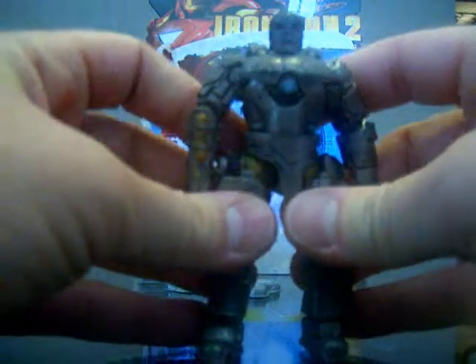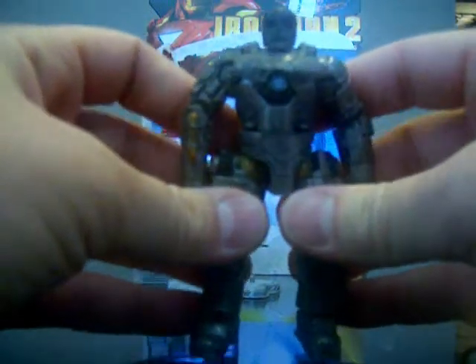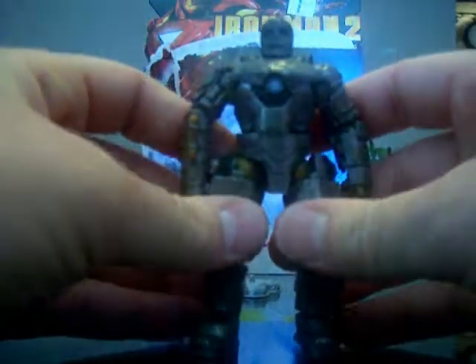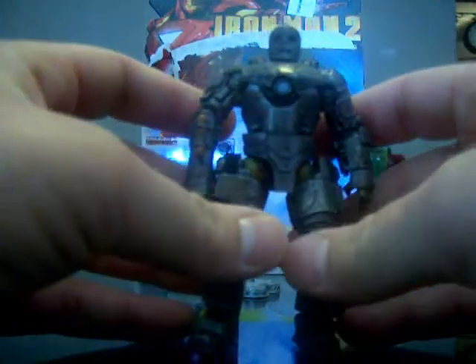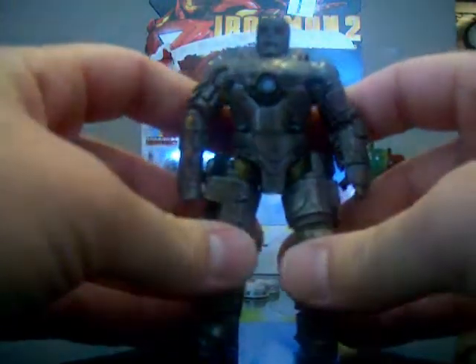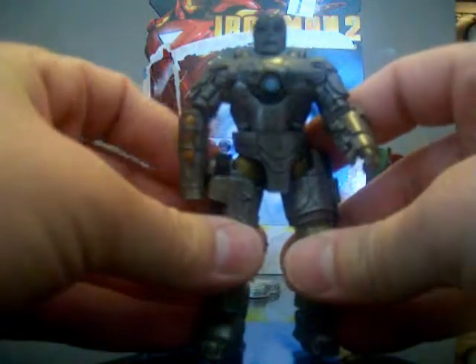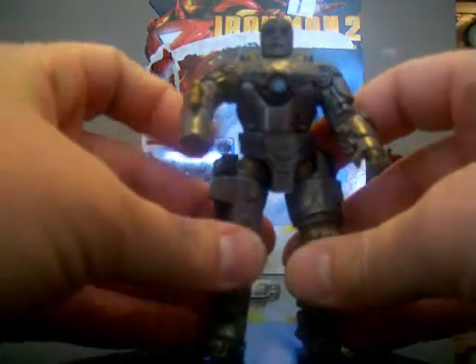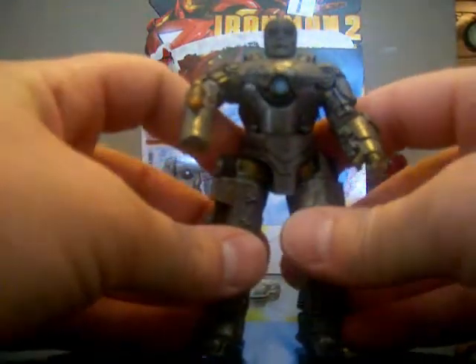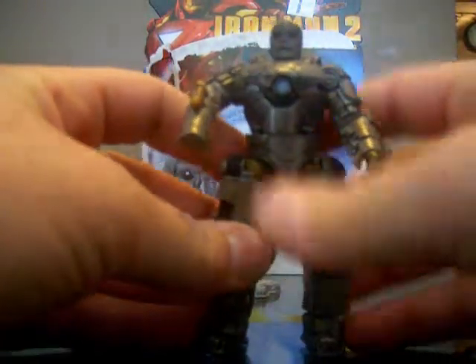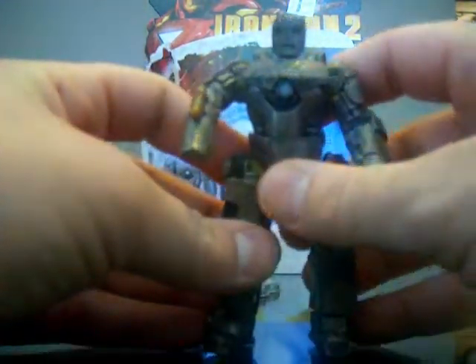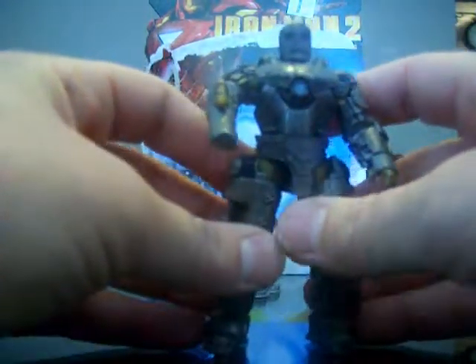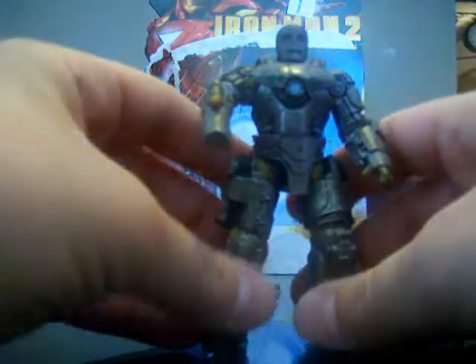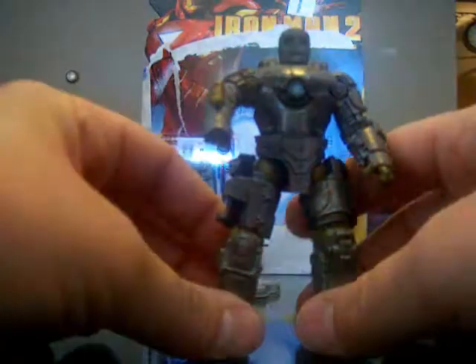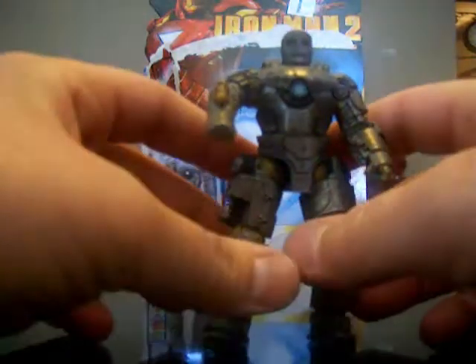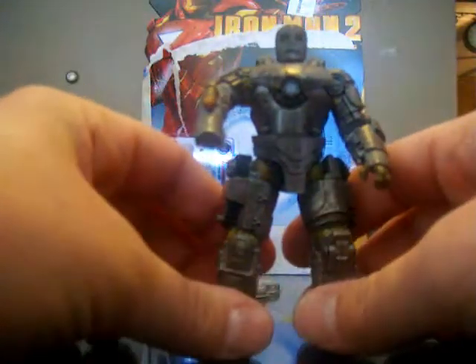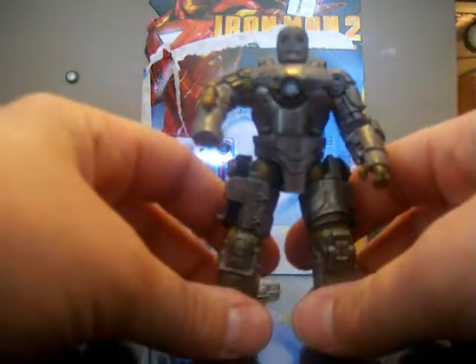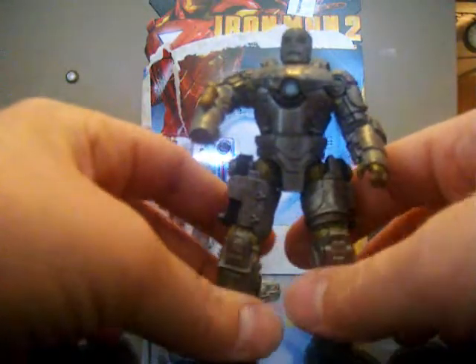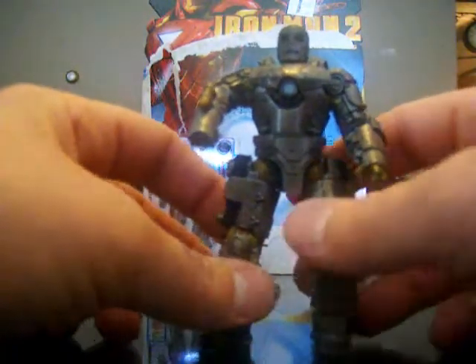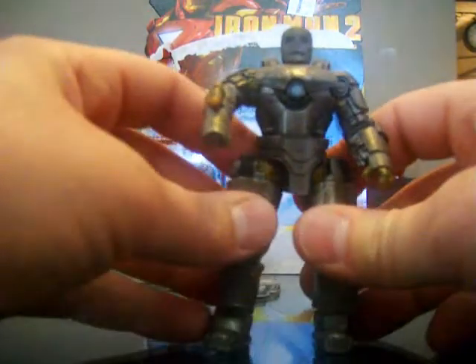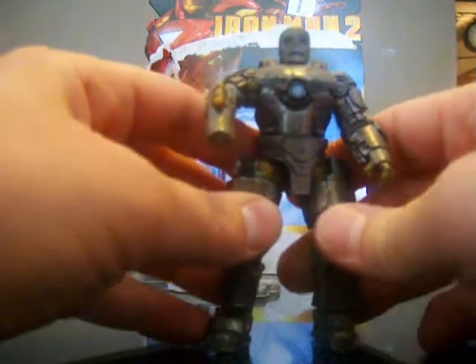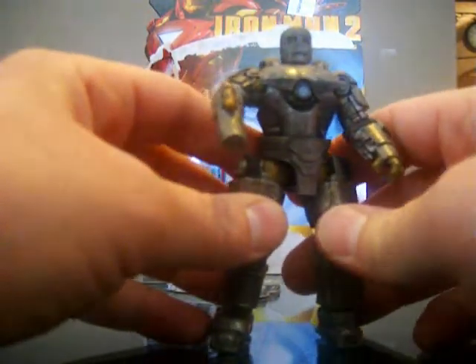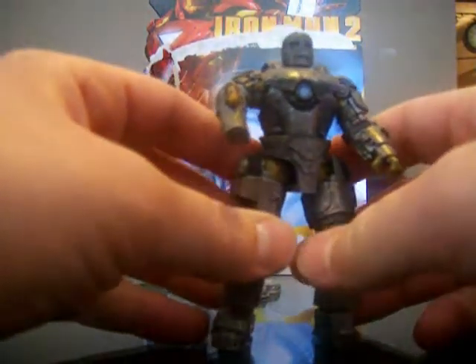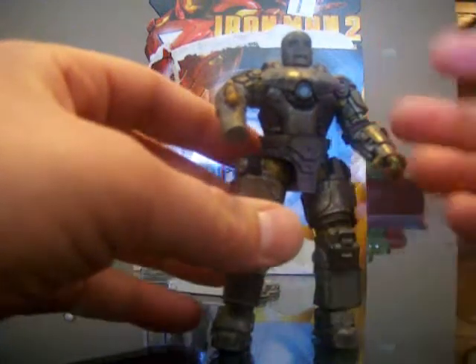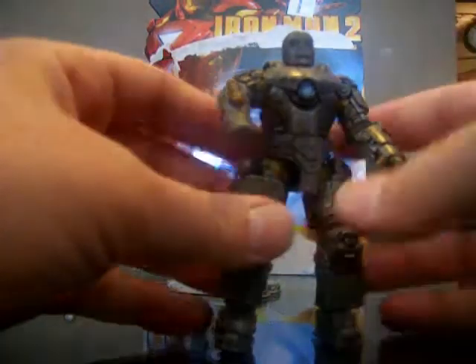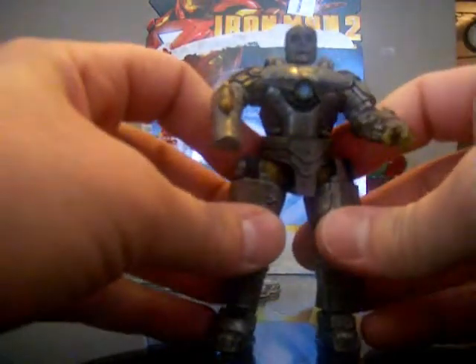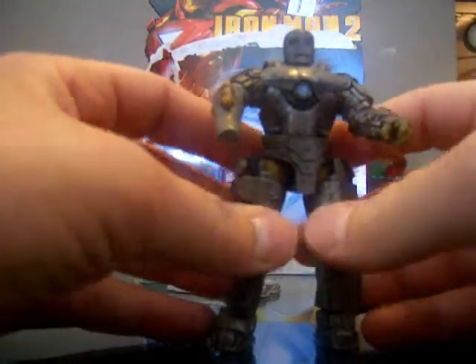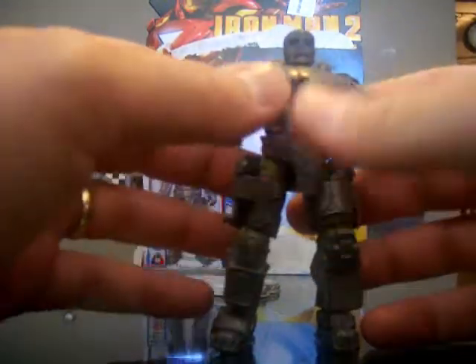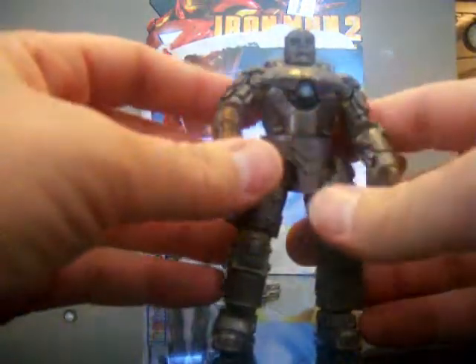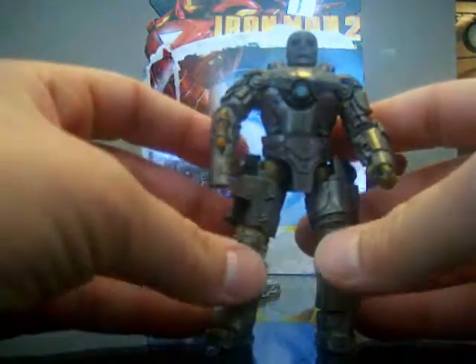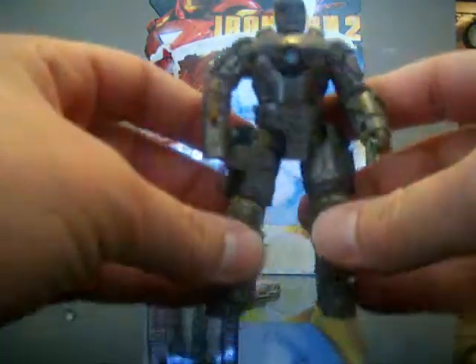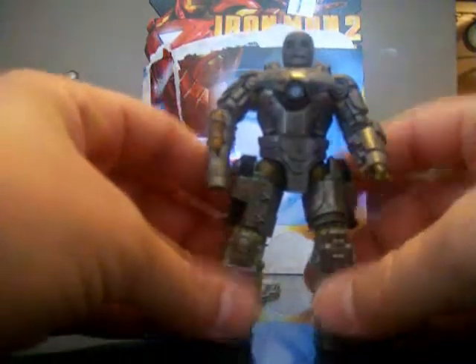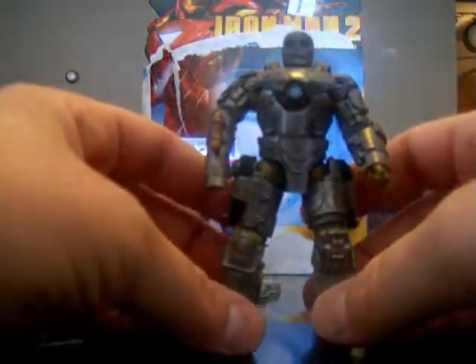I really like the detail on this character — it's really great. This toy line actually impresses me a lot. They really paid attention to the detail on the characters they brought out for the series, and I can't wait to see what other ones they decided to bring out.